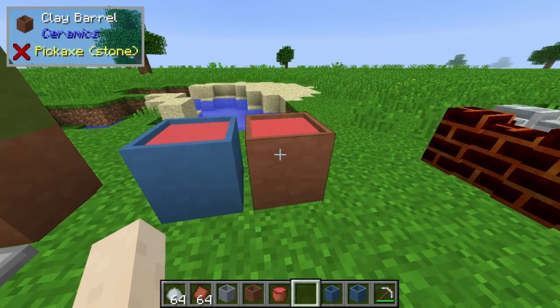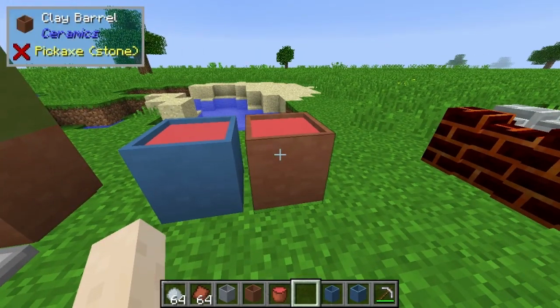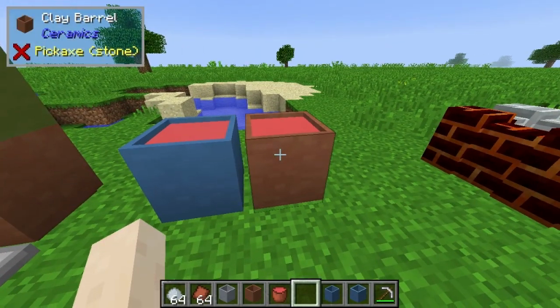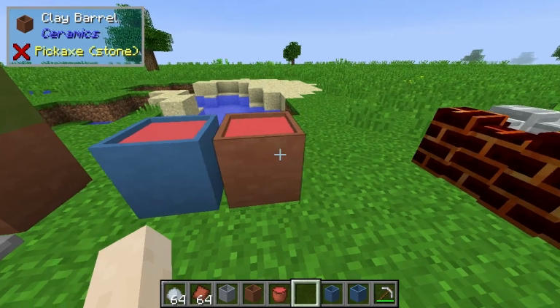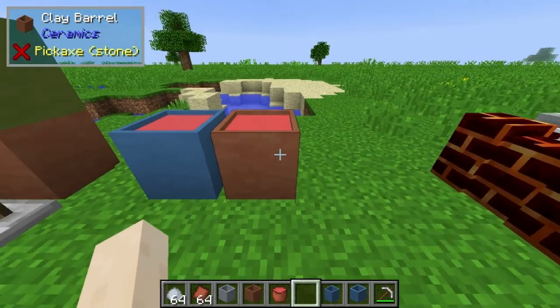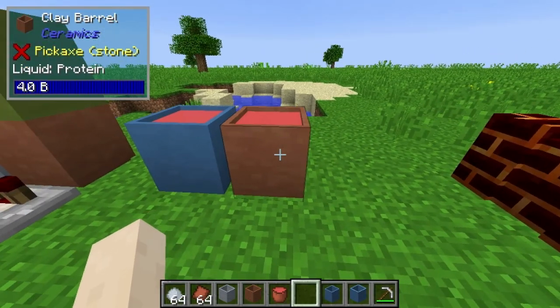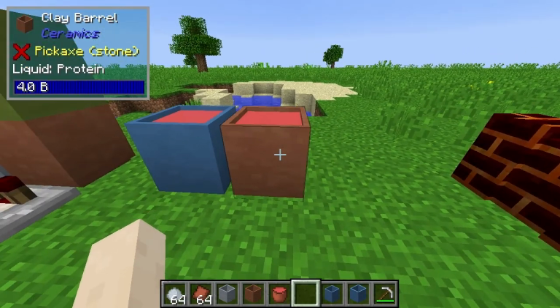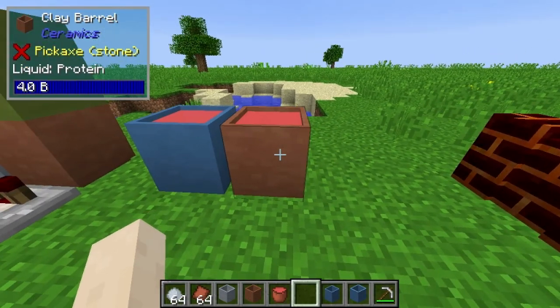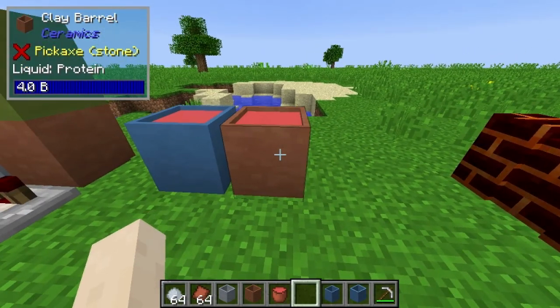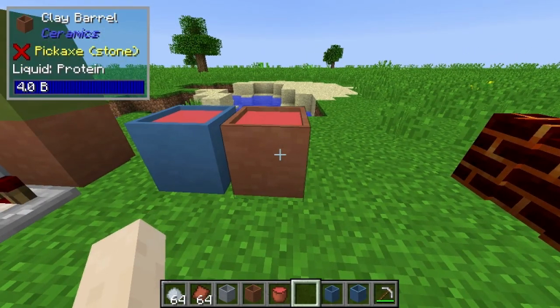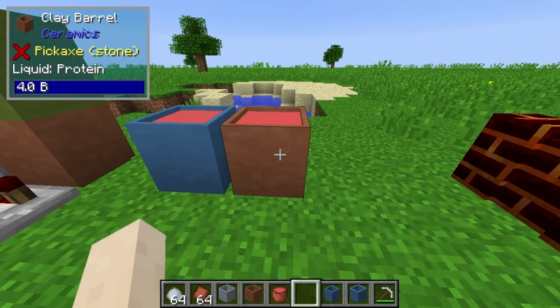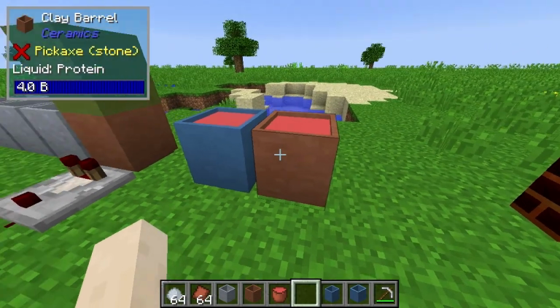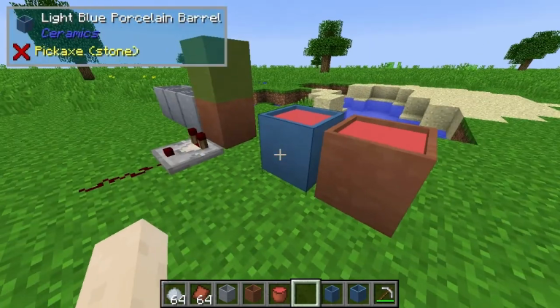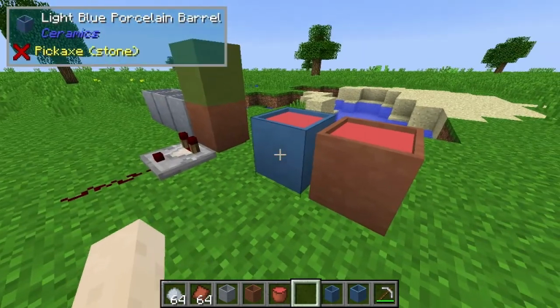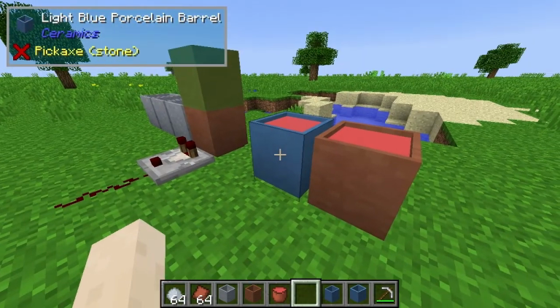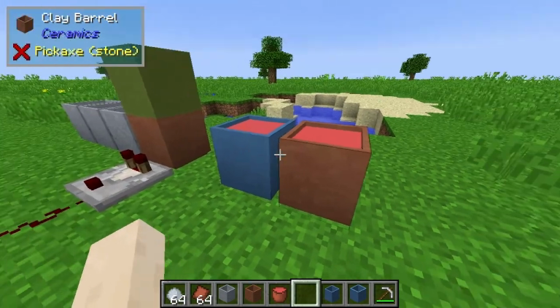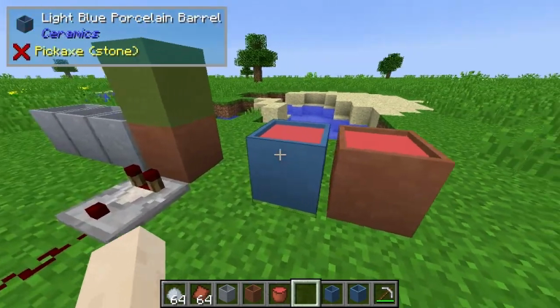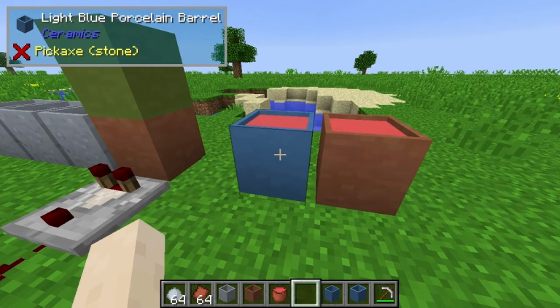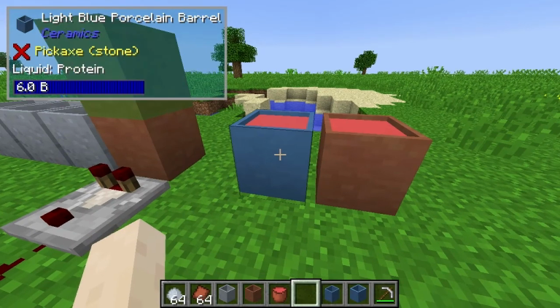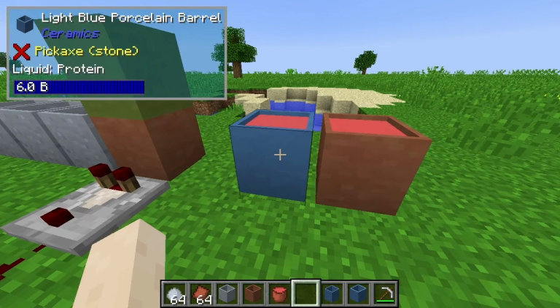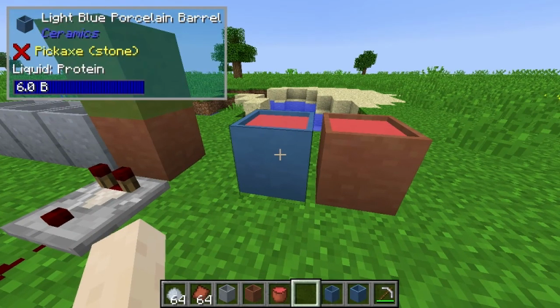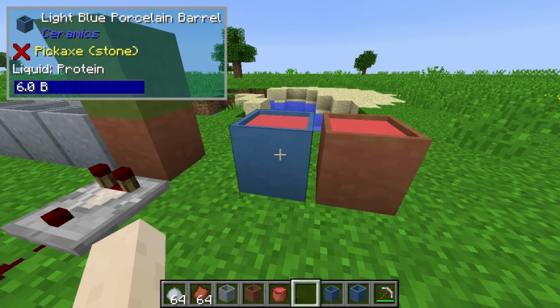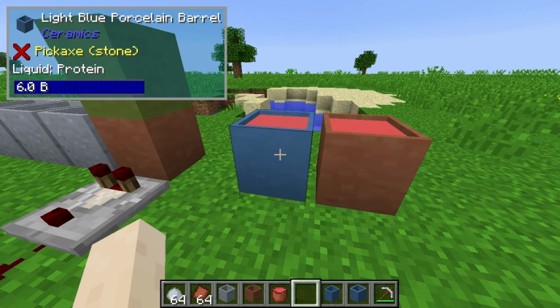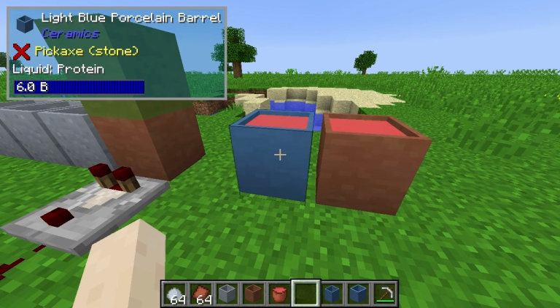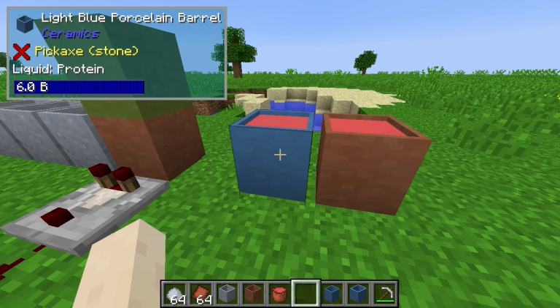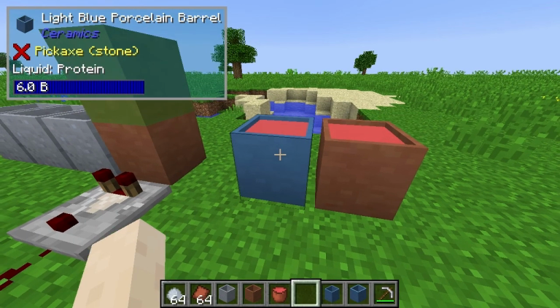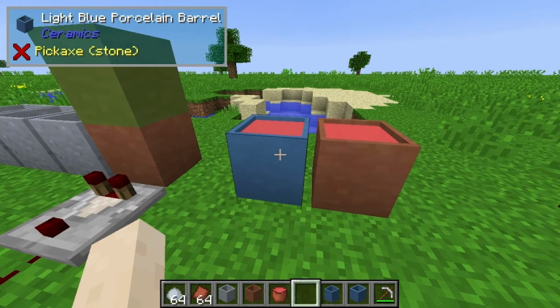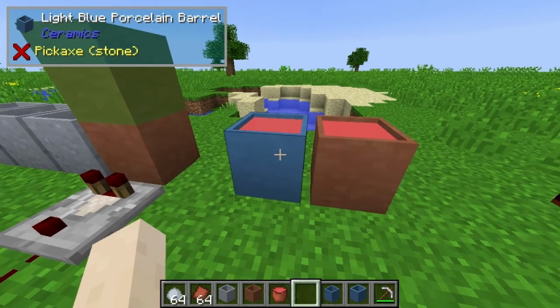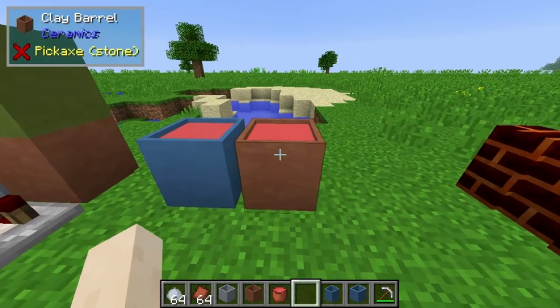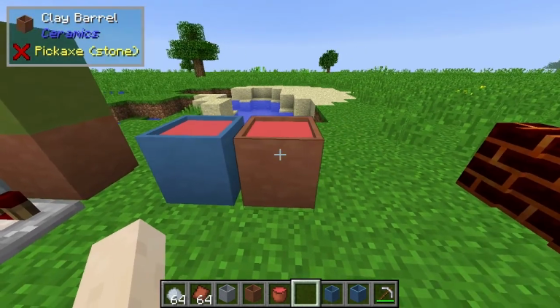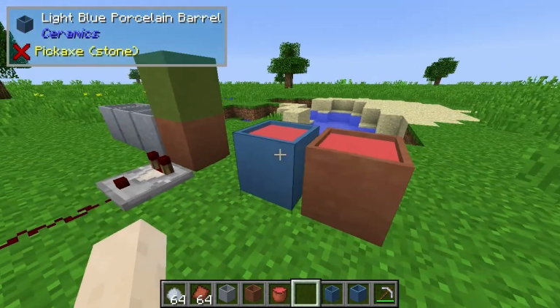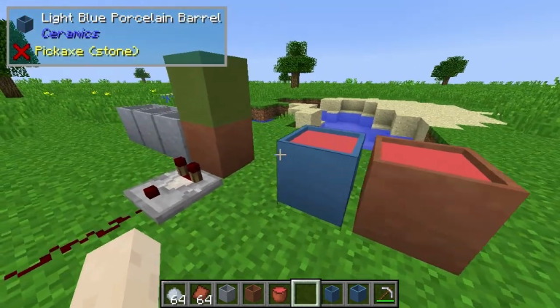What you may want to do is make a clay barrel or a porcelain clay barrel, as these you can actually put fluids in. If we look here, shift-click shows I've got four buckets in the clay barrel. The porcelain clay barrel has six buckets, so it stores quite a bit more.